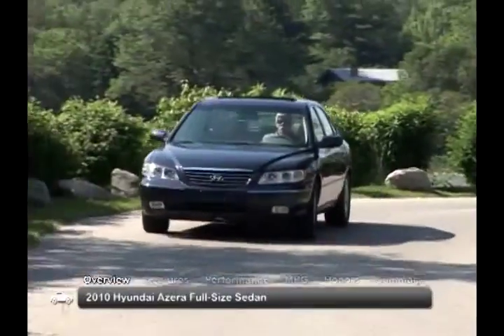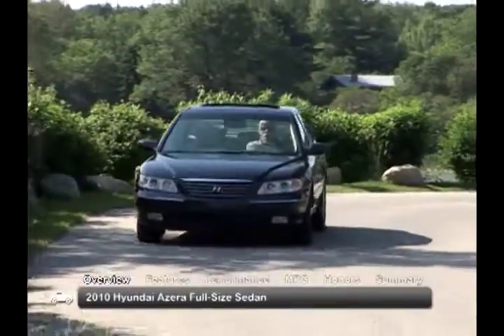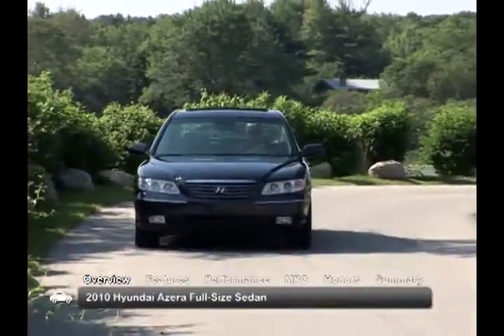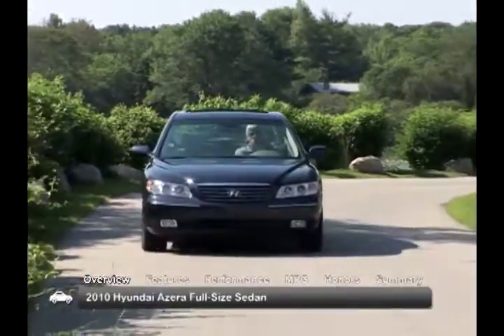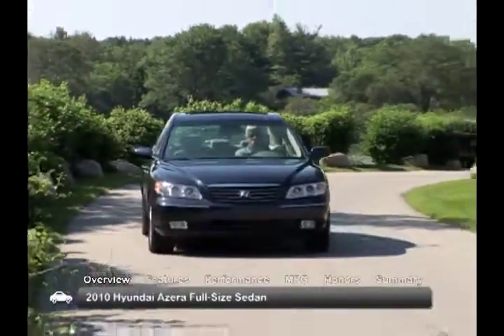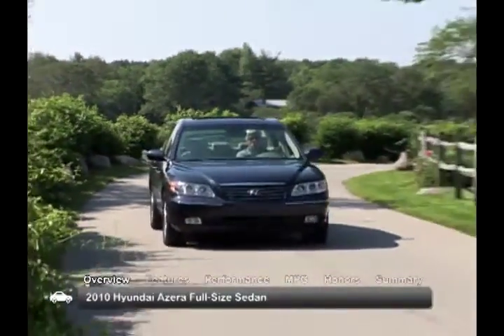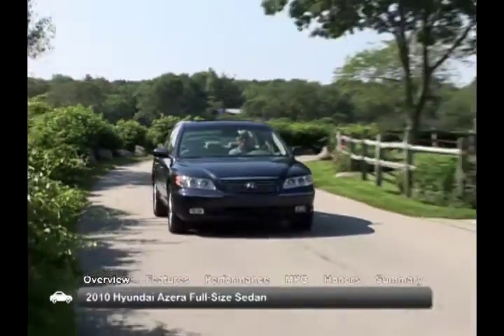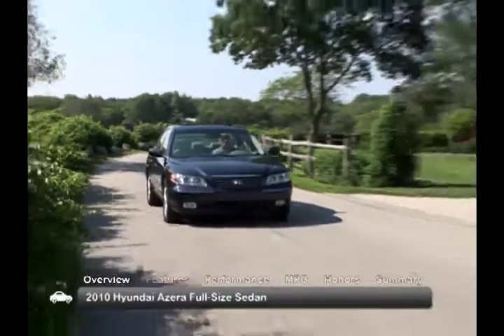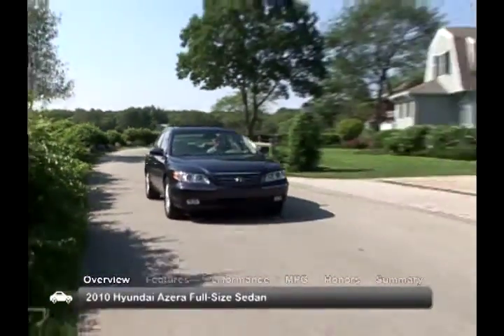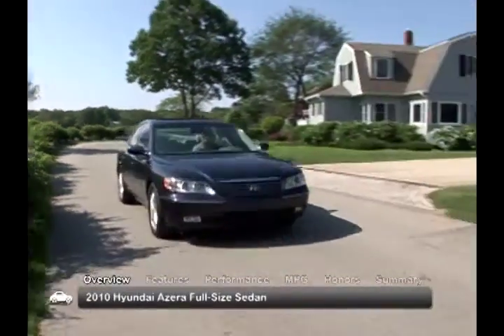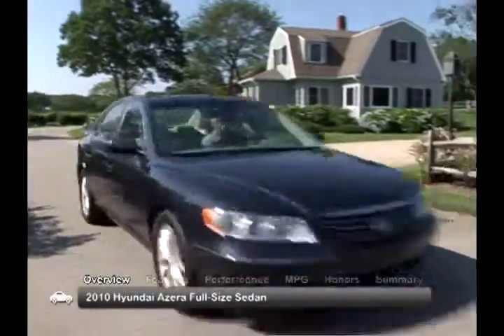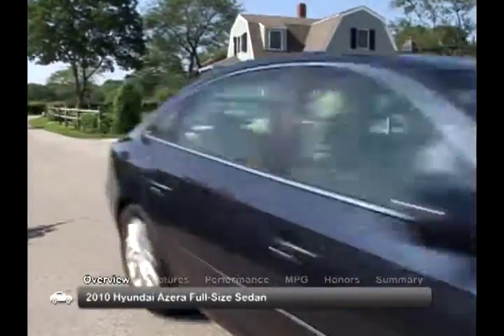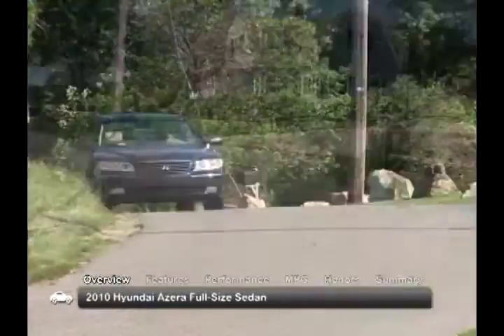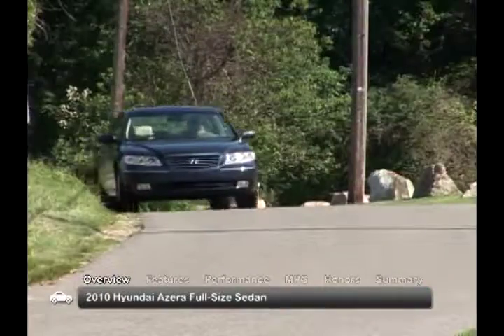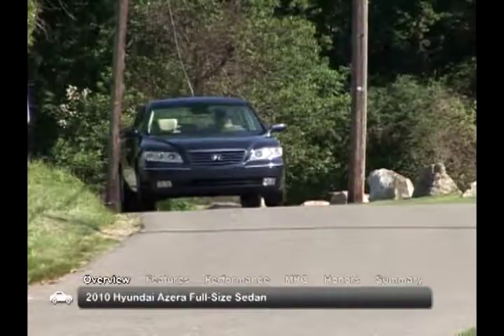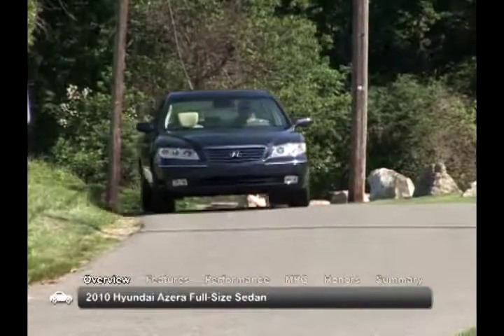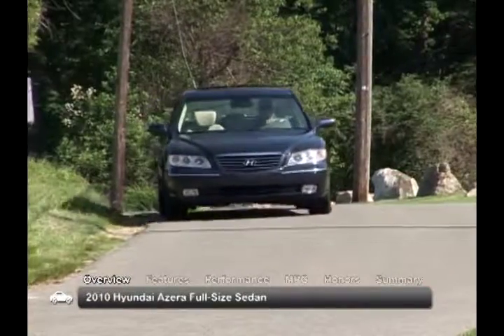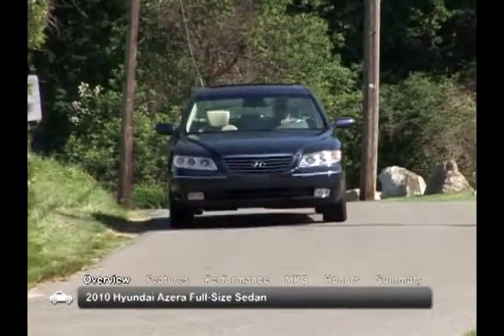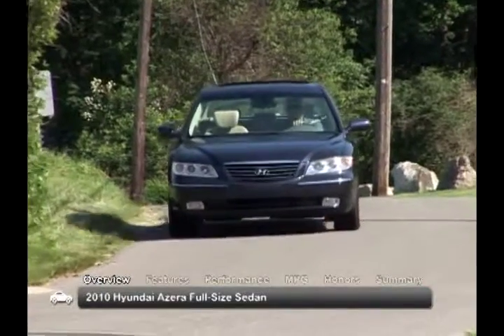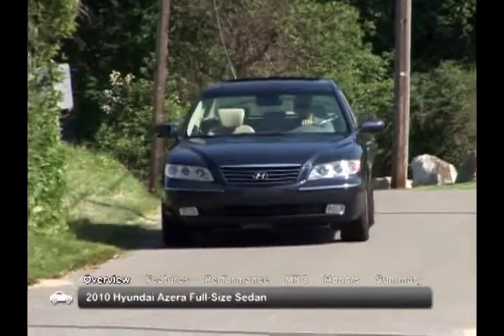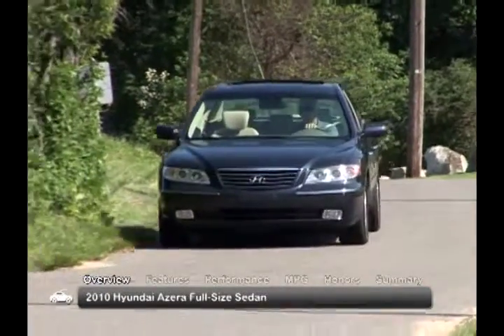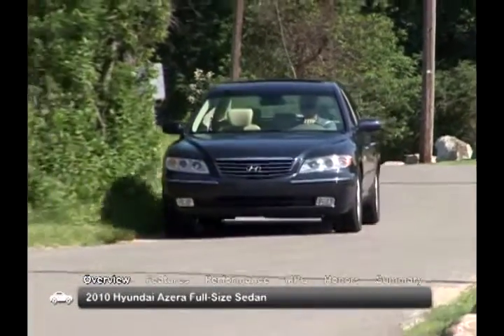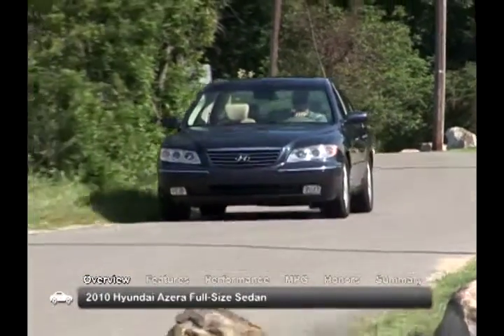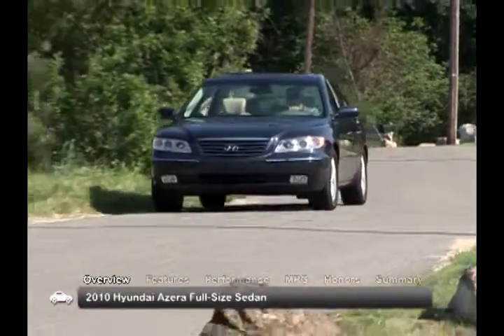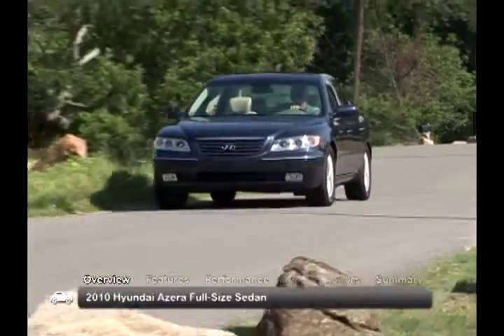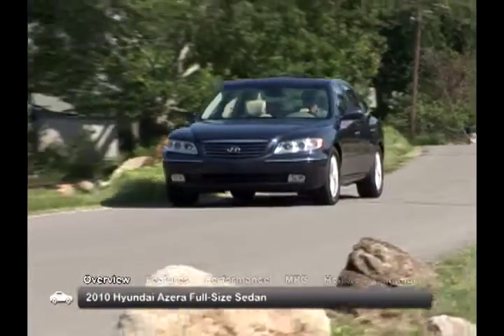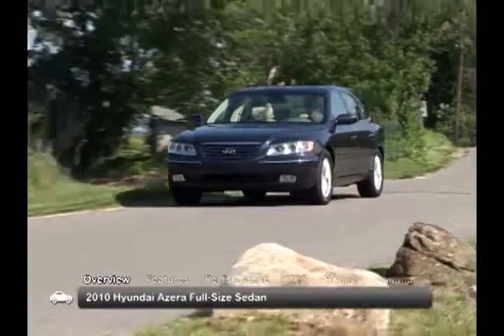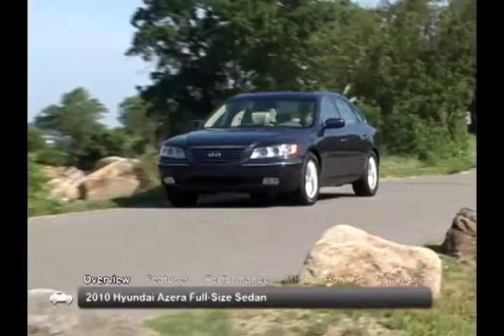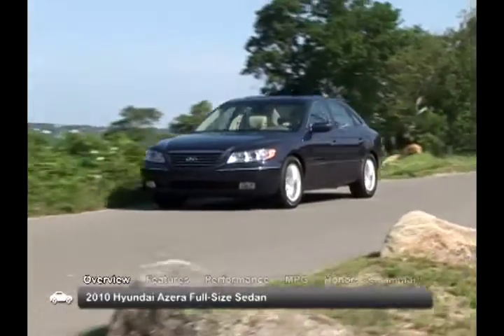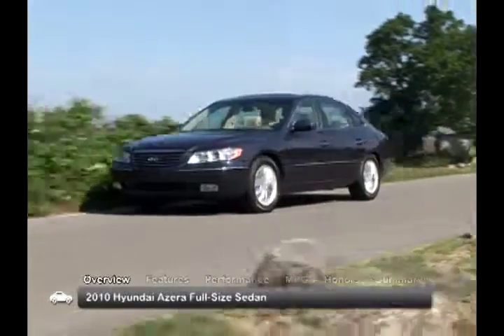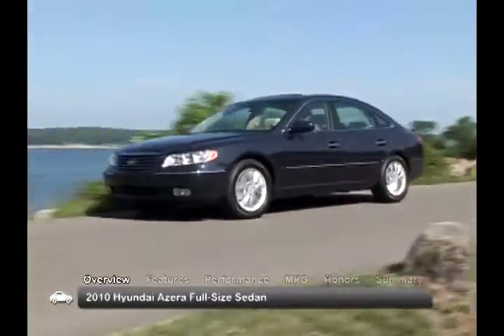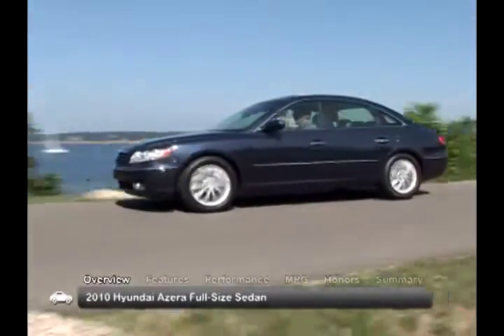Hyundai's flagship 2010 Azera offers luxury at a great value. This full-size sedan boasts great upscale features, a comfortable spacious interior, impressive trunk space, and a smooth ride.